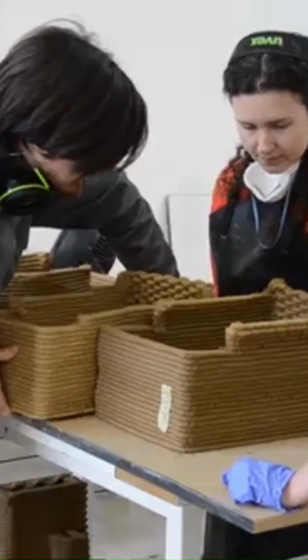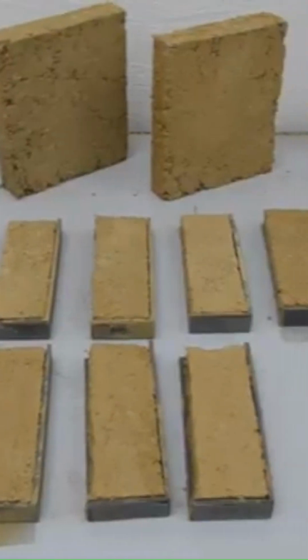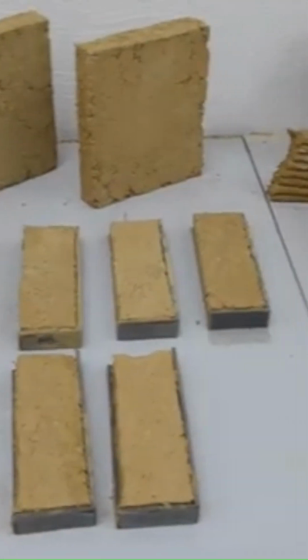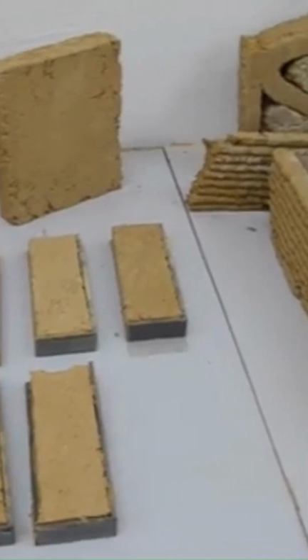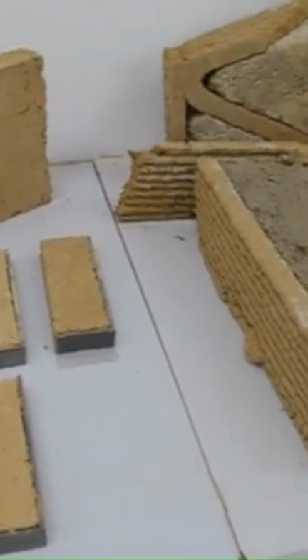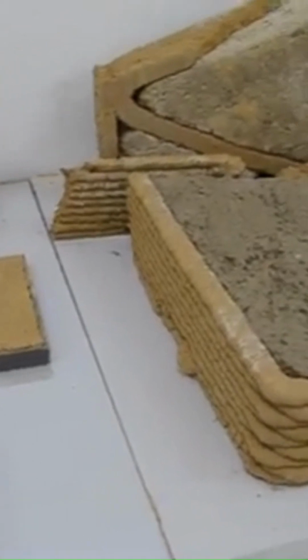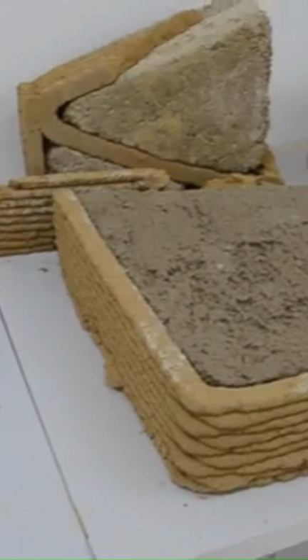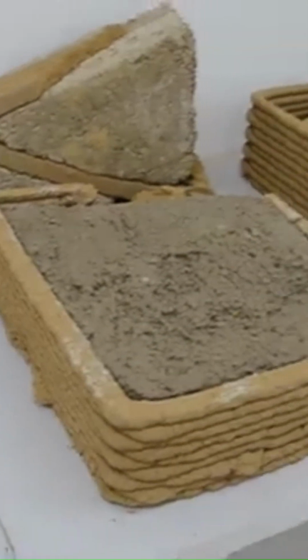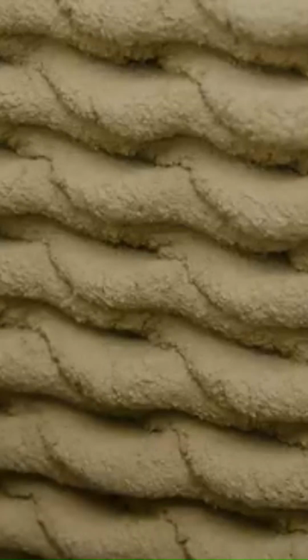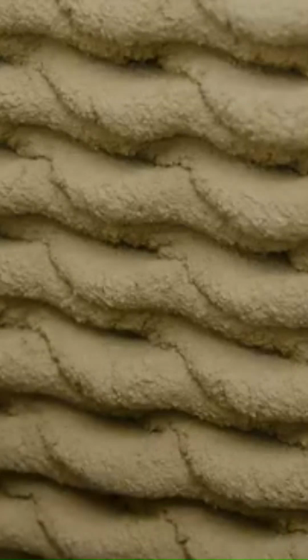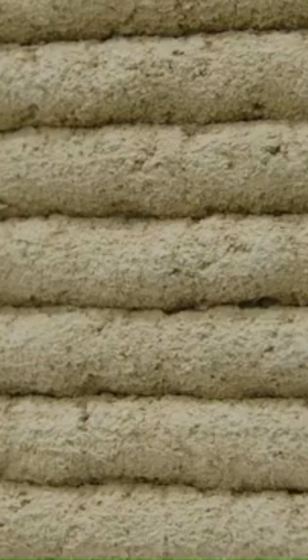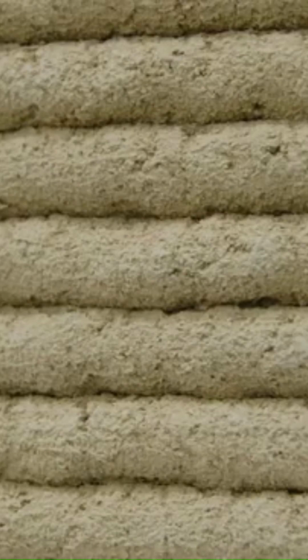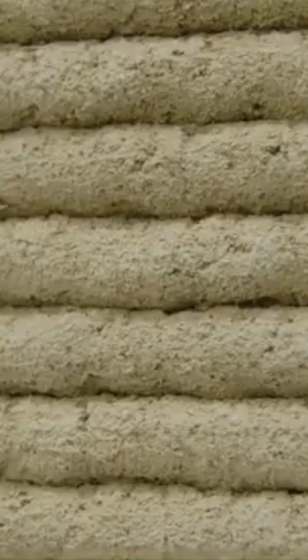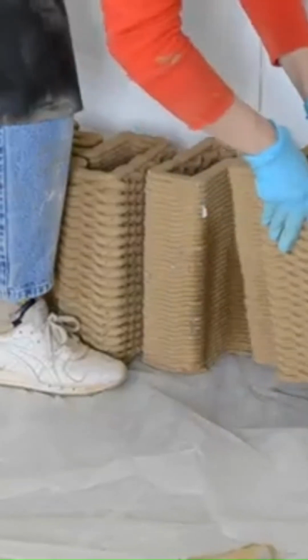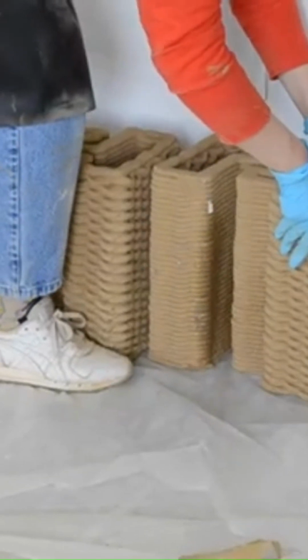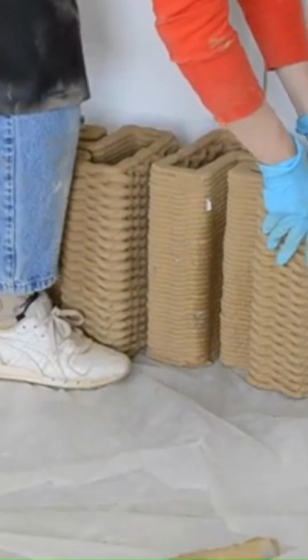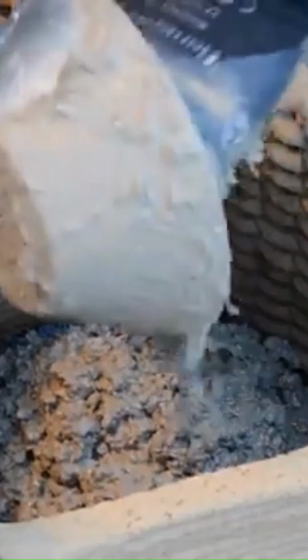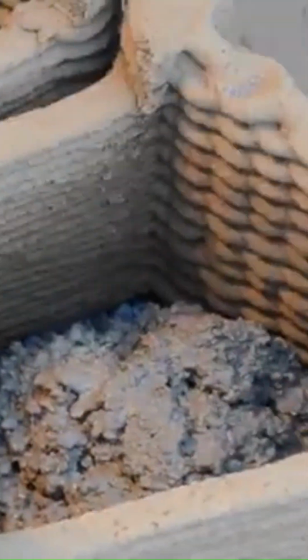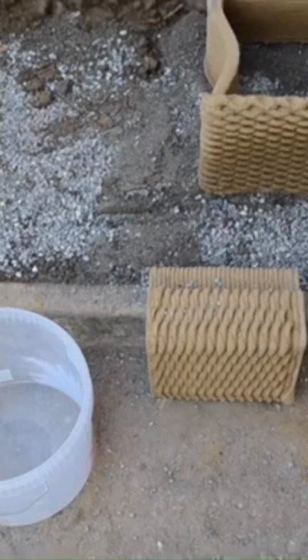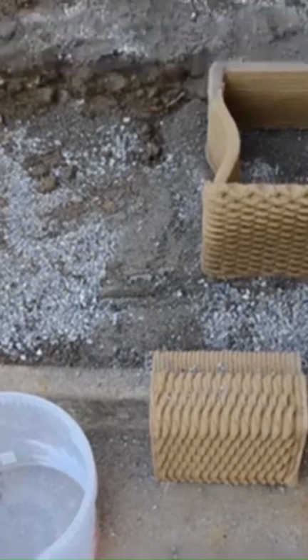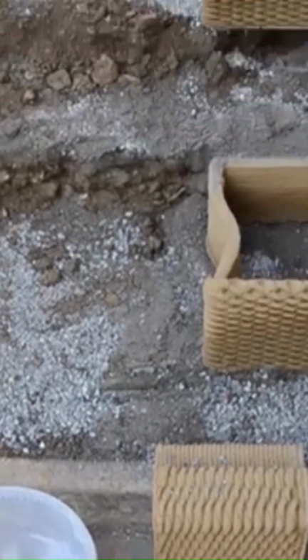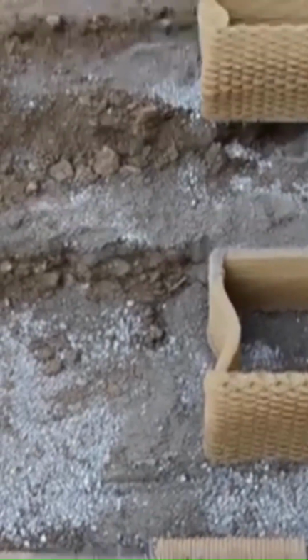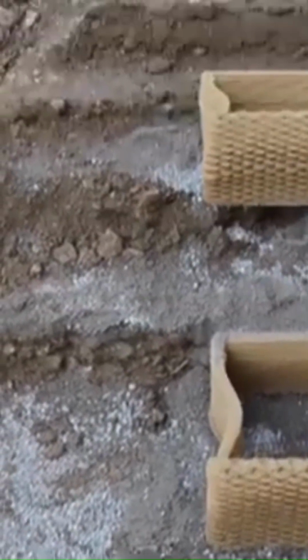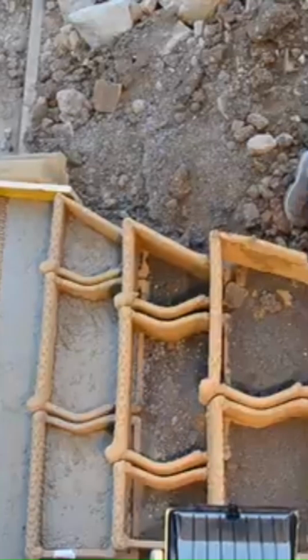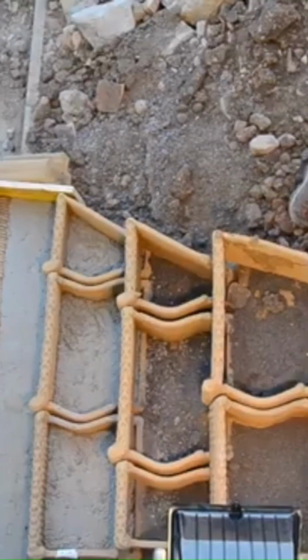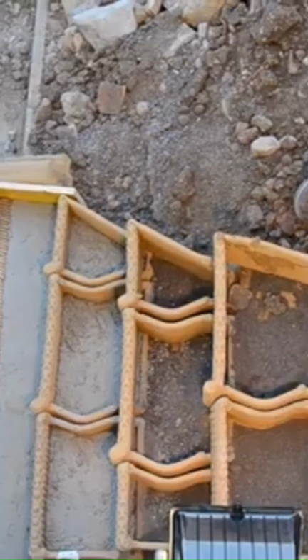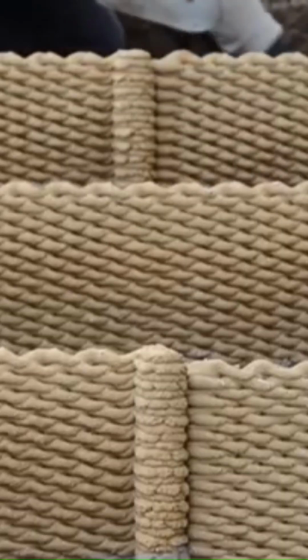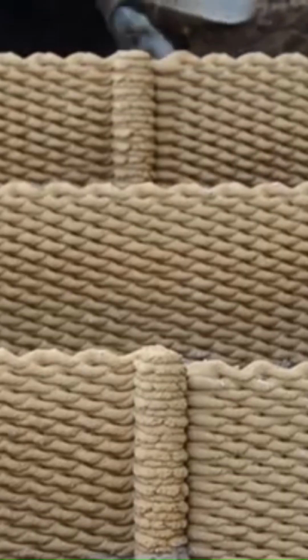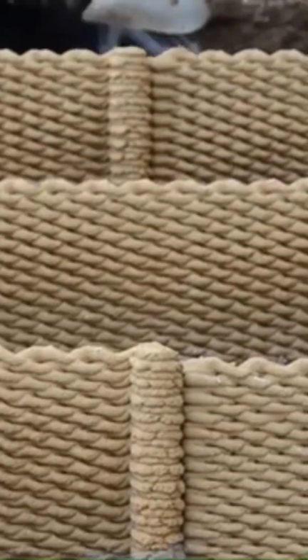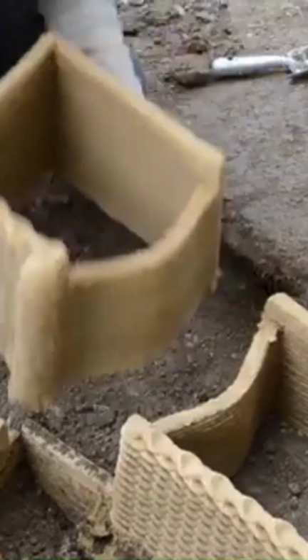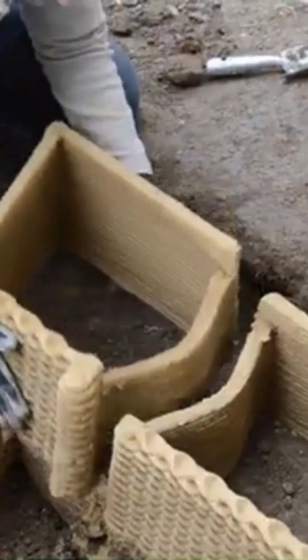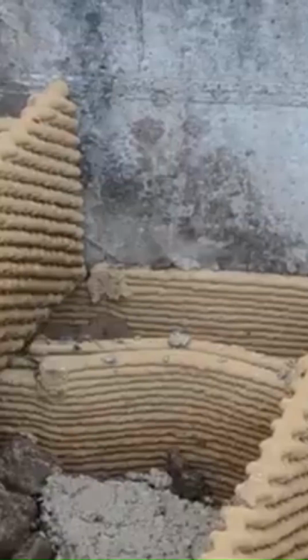The team employed robotic 3D printing to create ultra-thin formwork elements using clay. This approach allowed for precise and efficient fabrication of complex geometries, reducing material waste and energy consumption.